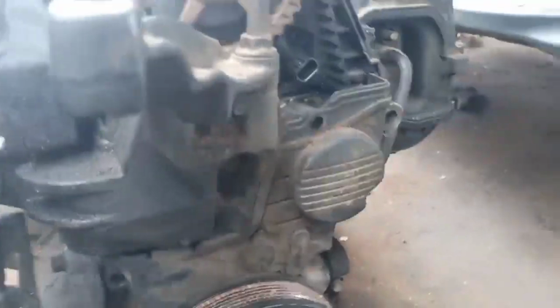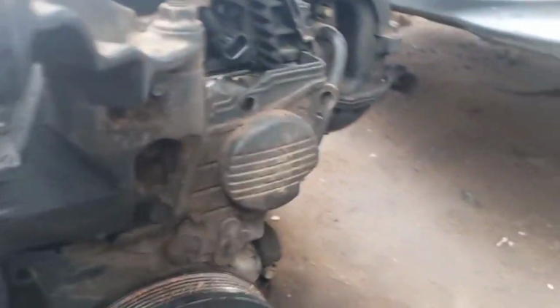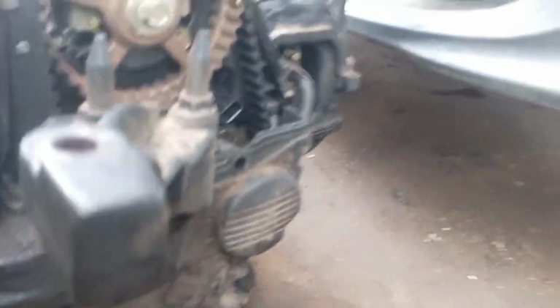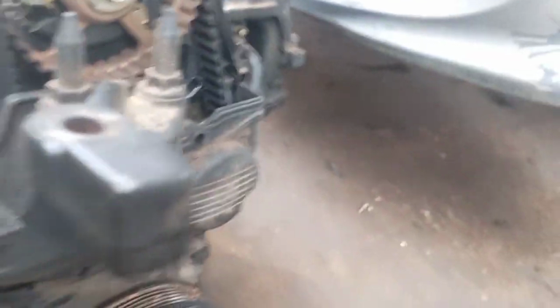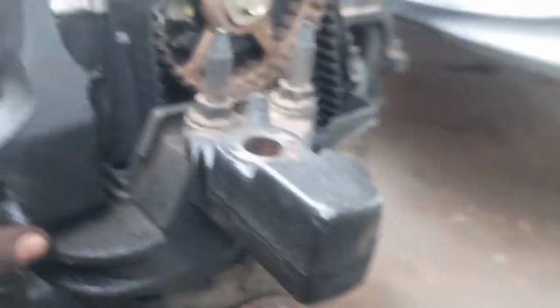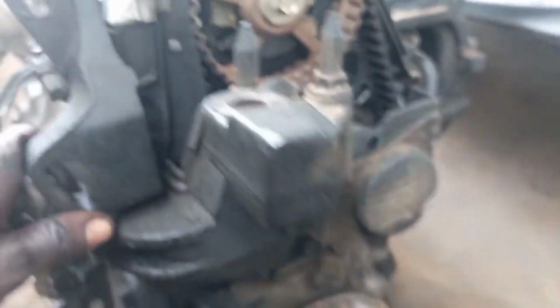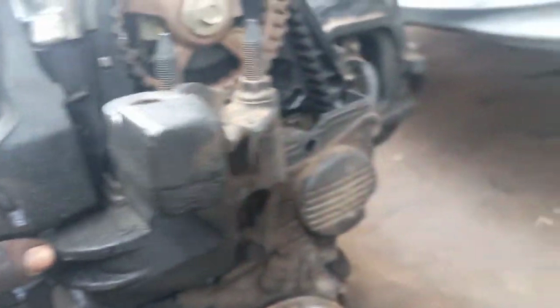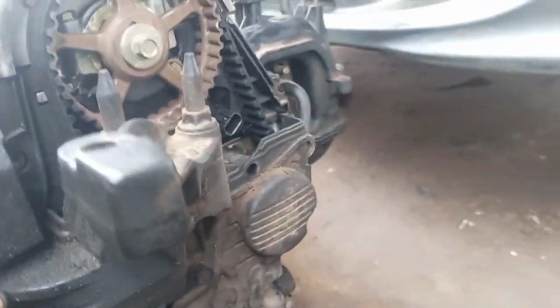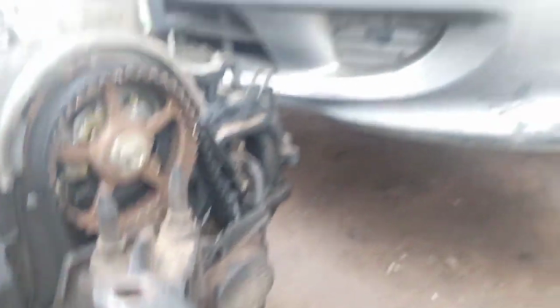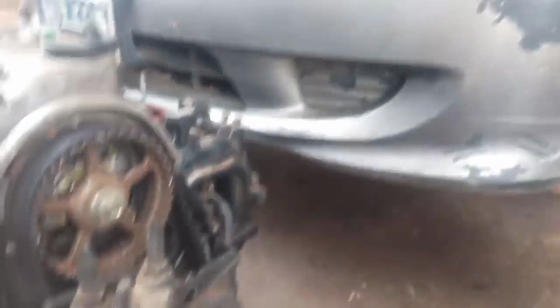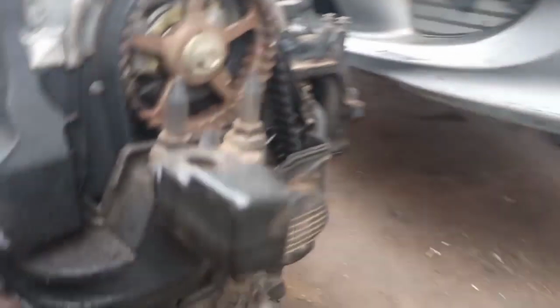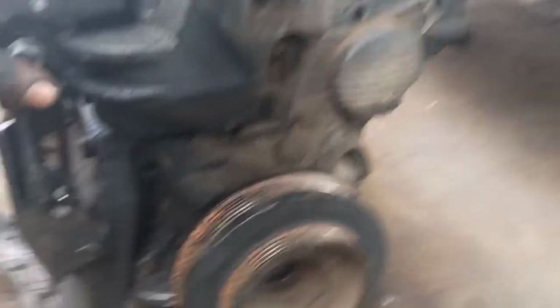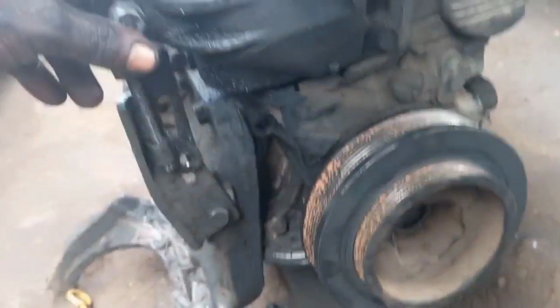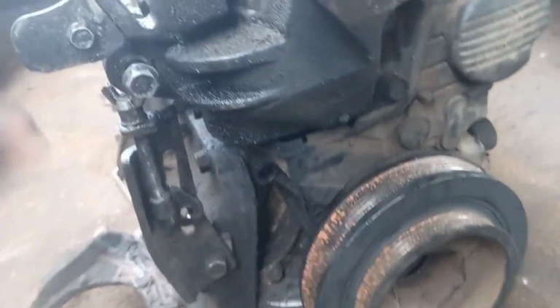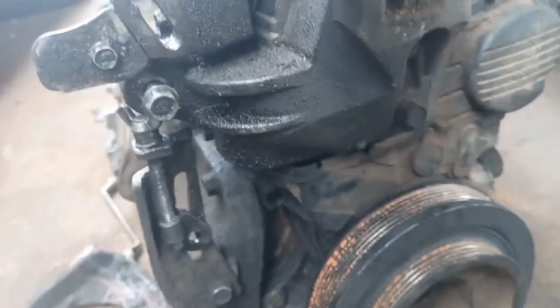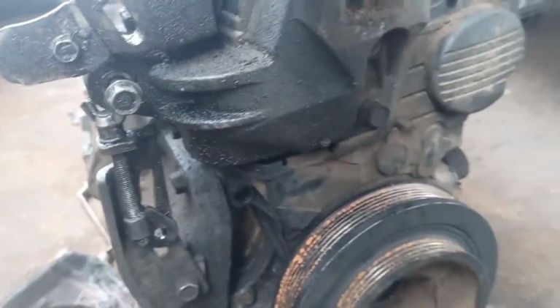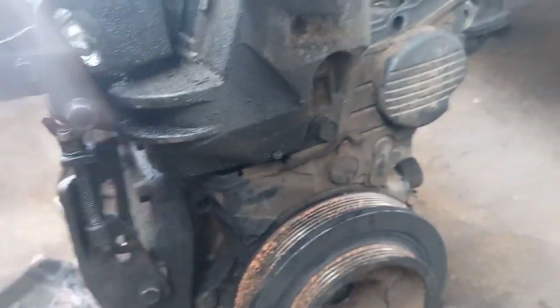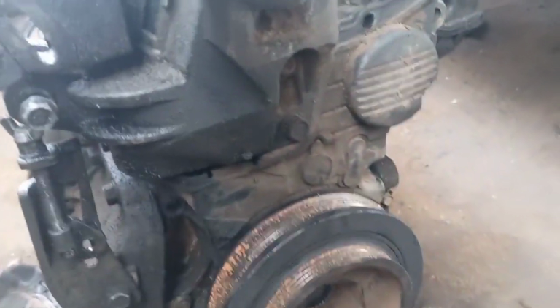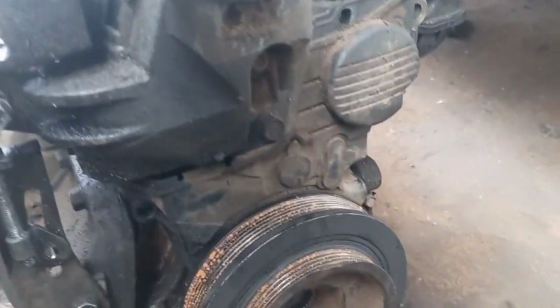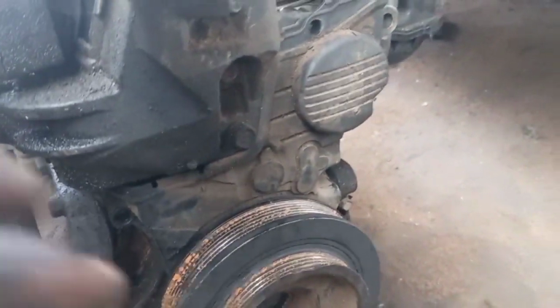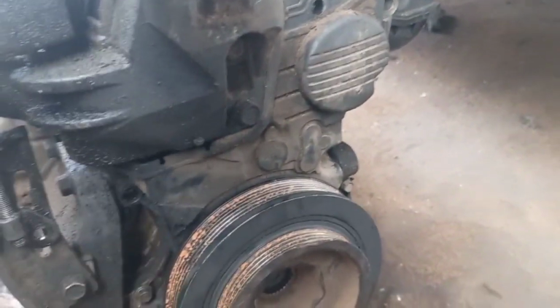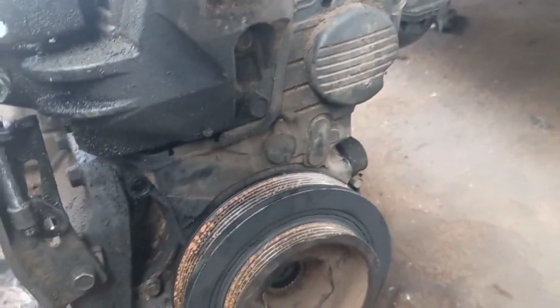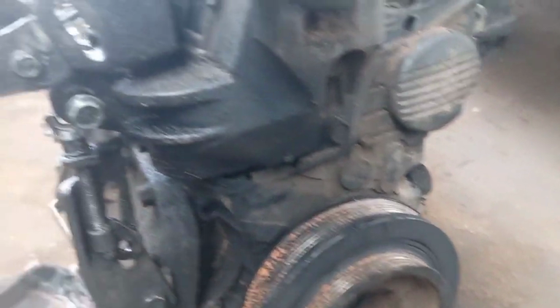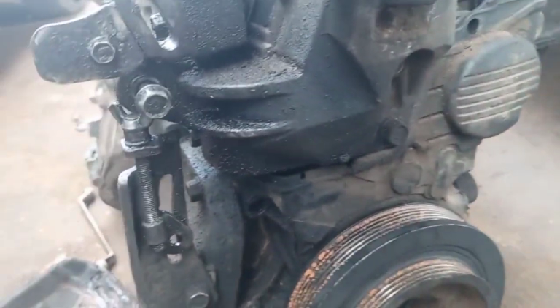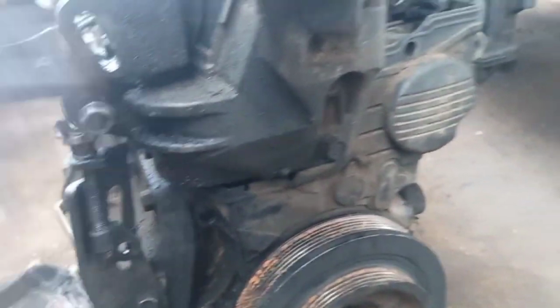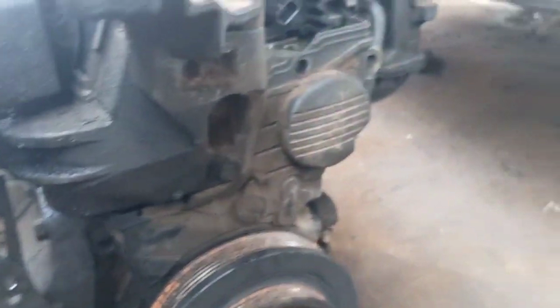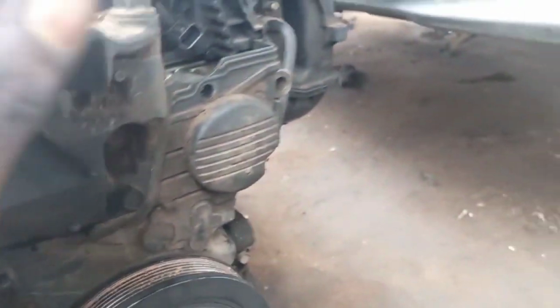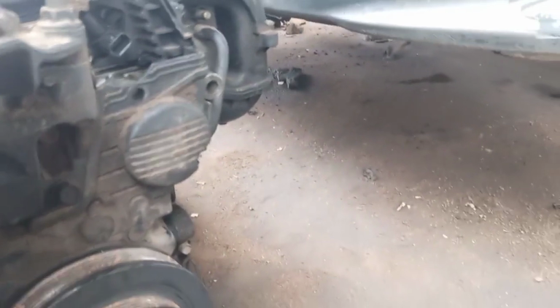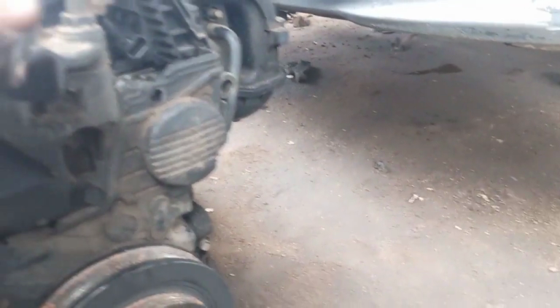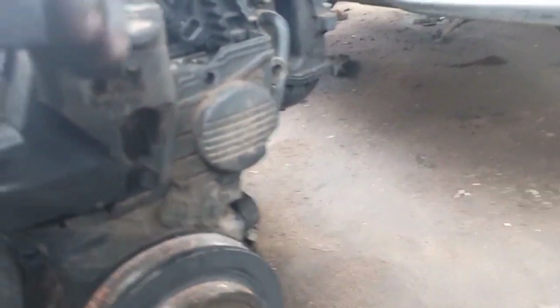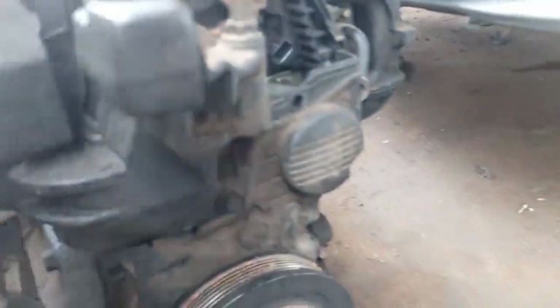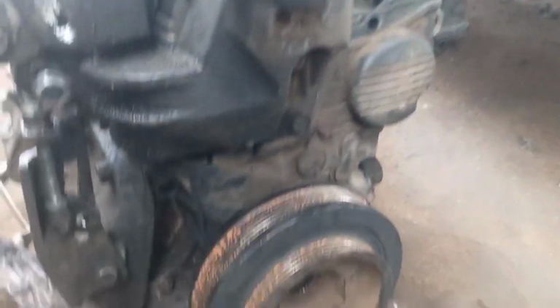Good afternoon, welcome back to Nama the Auto Man. I'm here to show you the timing of a 2003 Honda Civic model timing. Don't mind the date of the engine — just what I want to give you from the video.